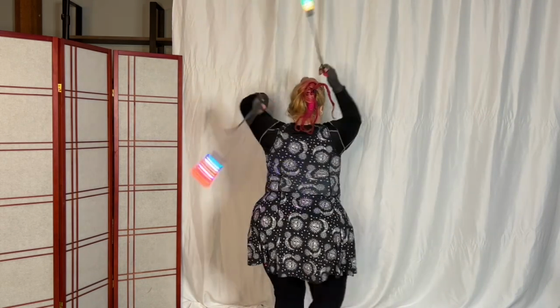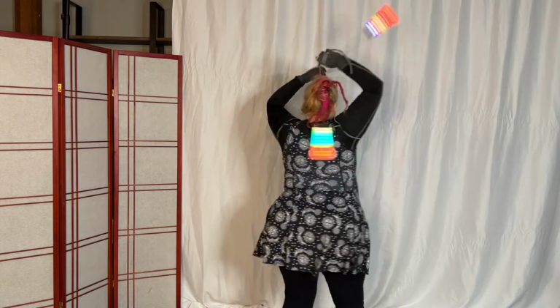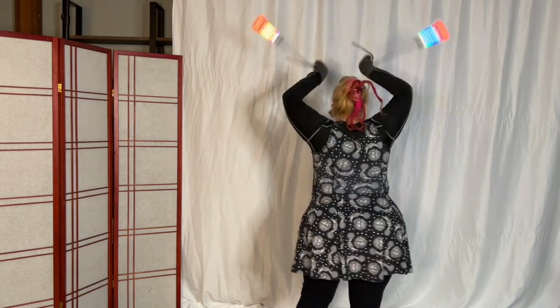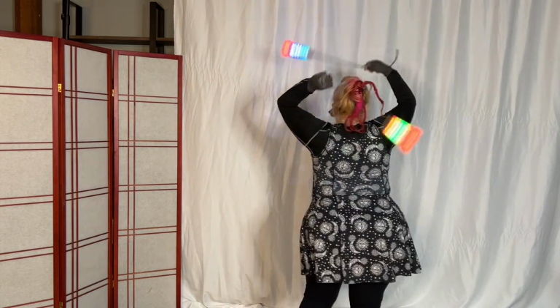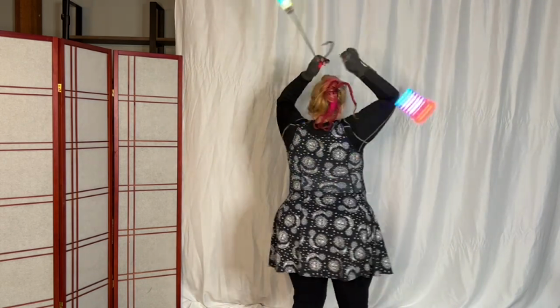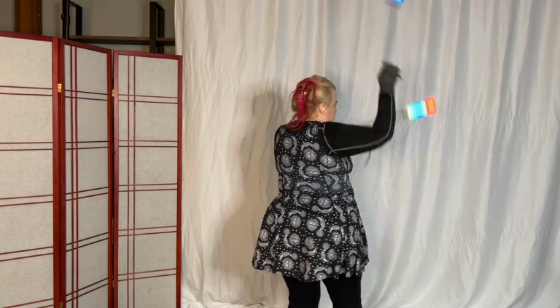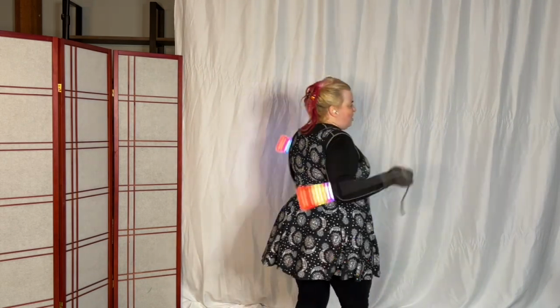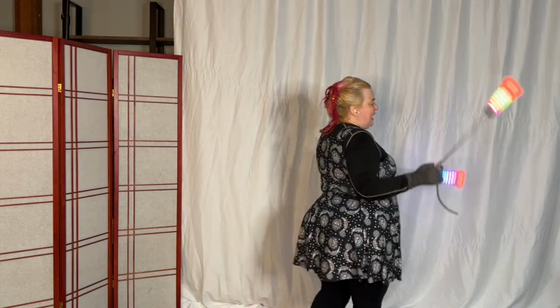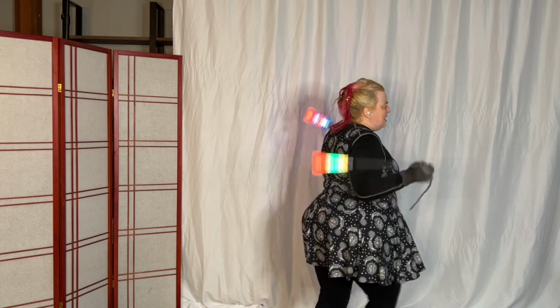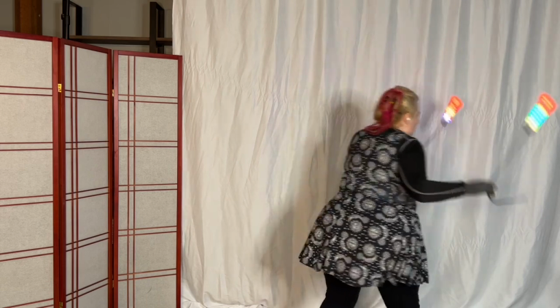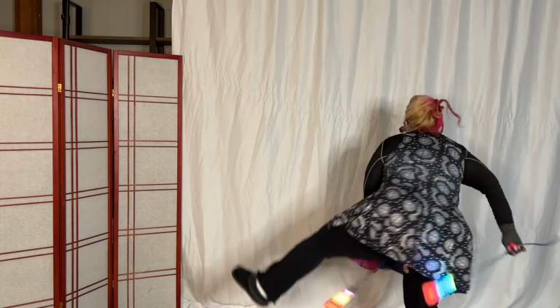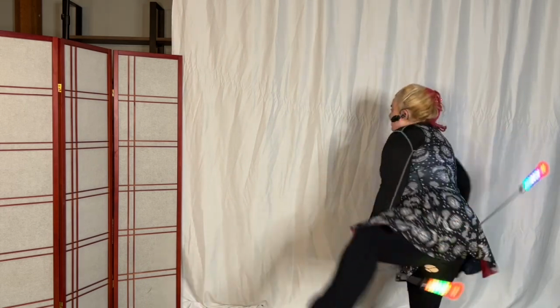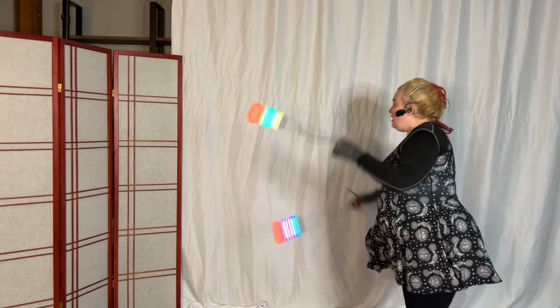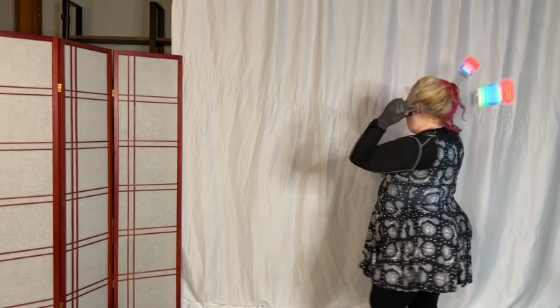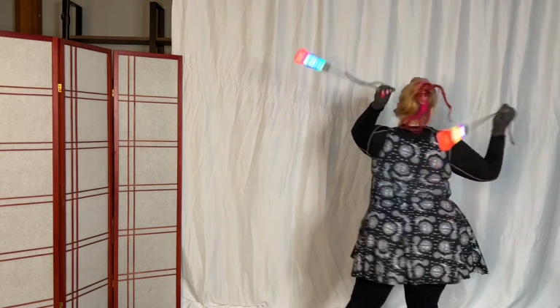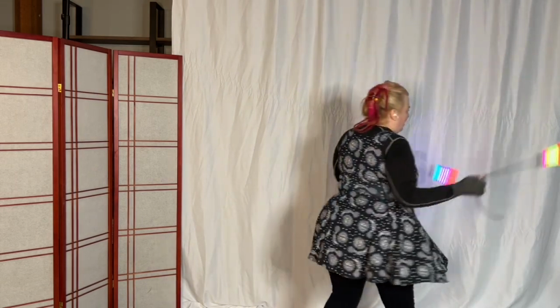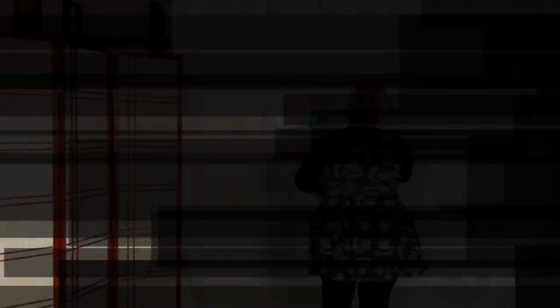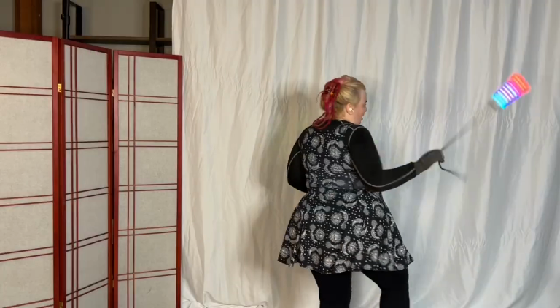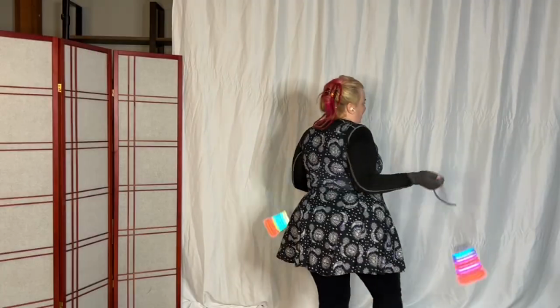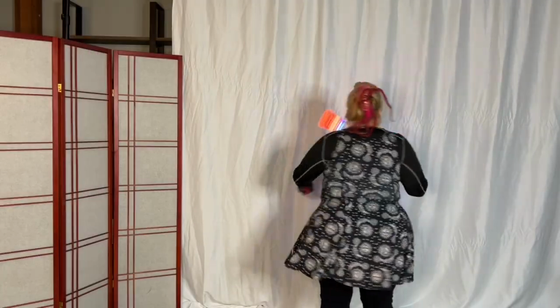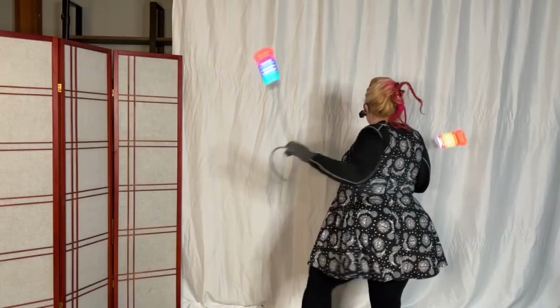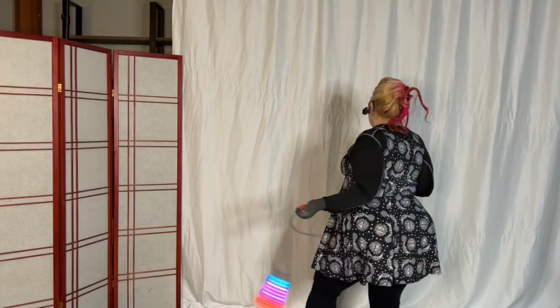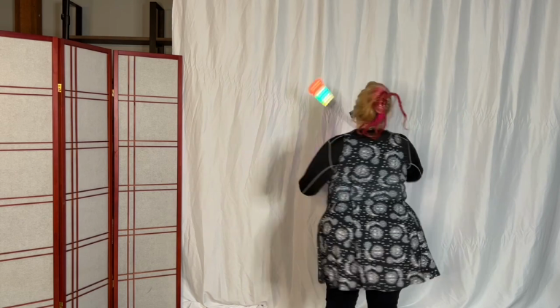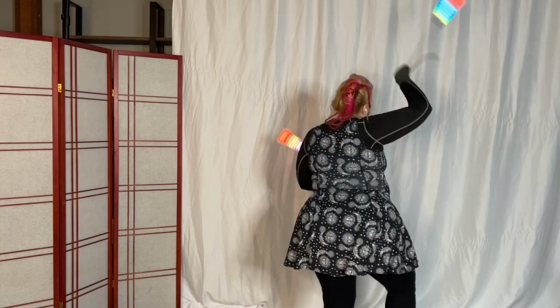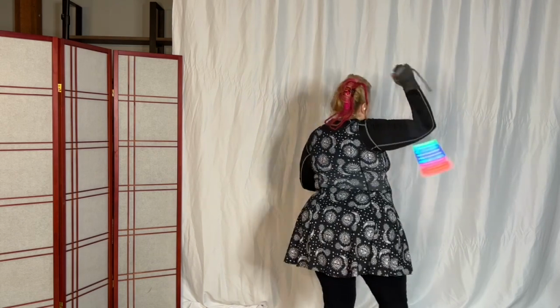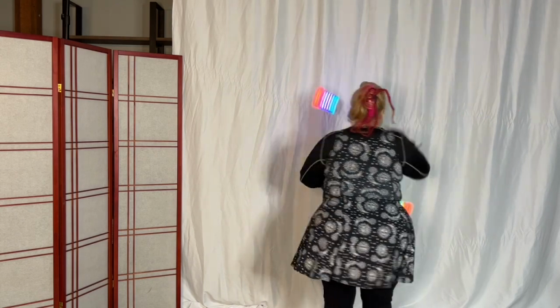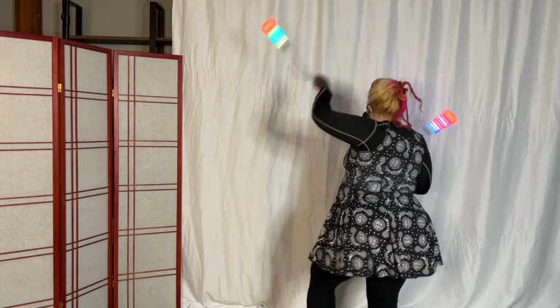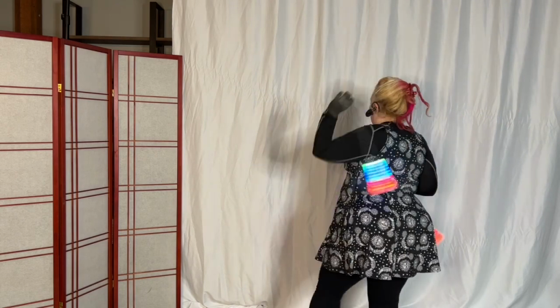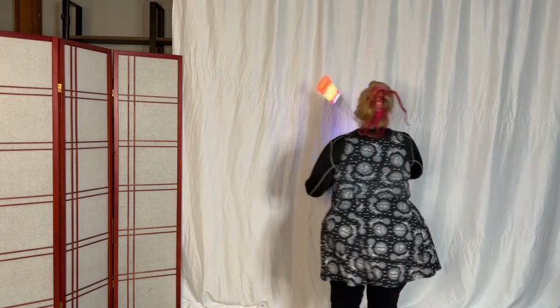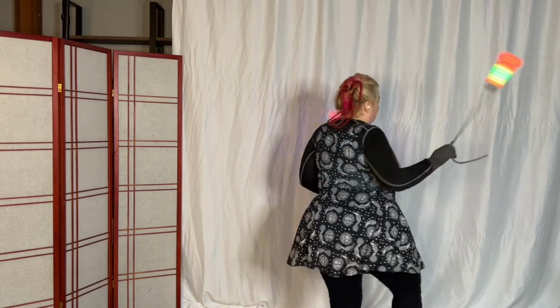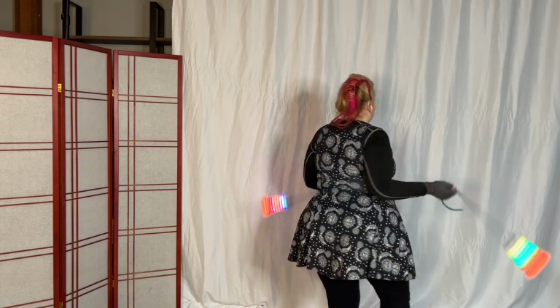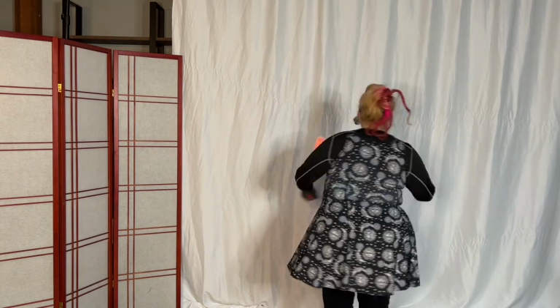And then we're going to turn right, come down to overhand, sweep under the leg, again, up, over the top. Left out, right up, left up, right out, left out.